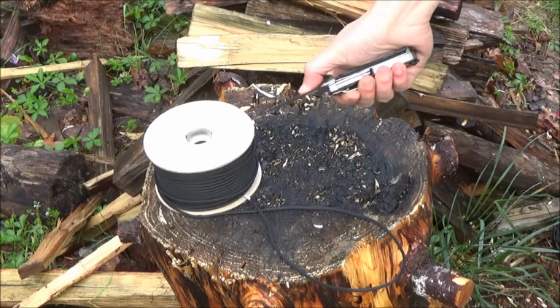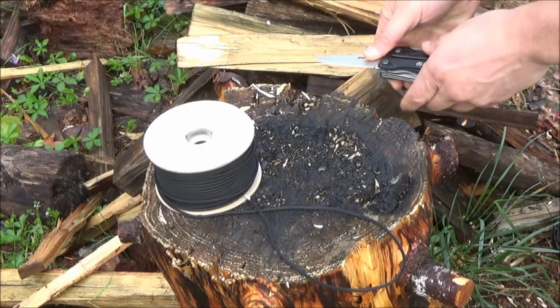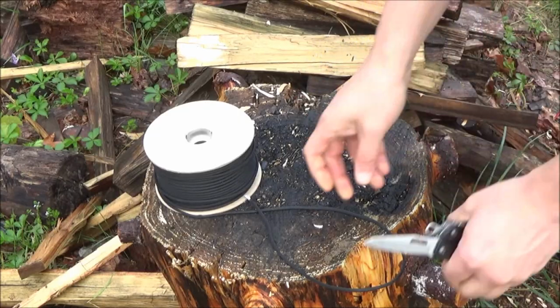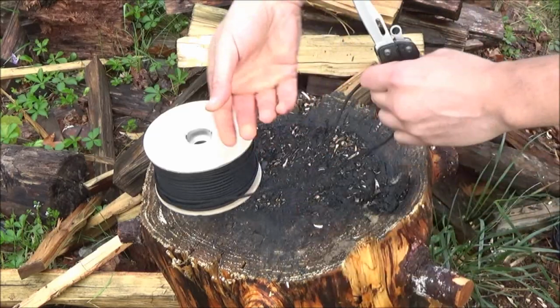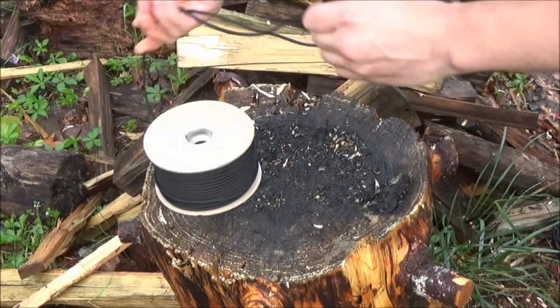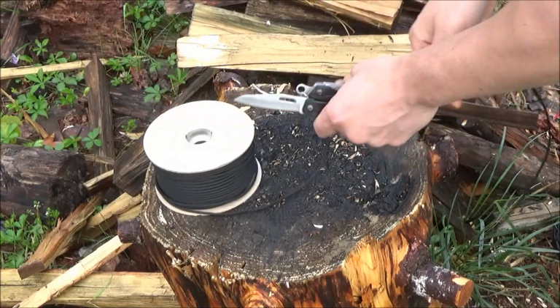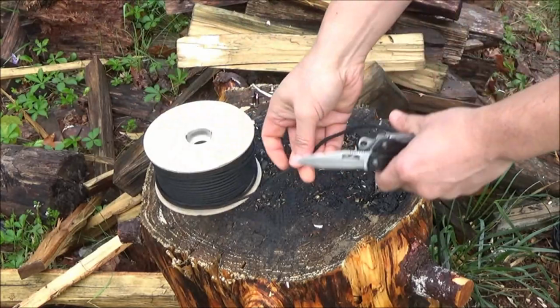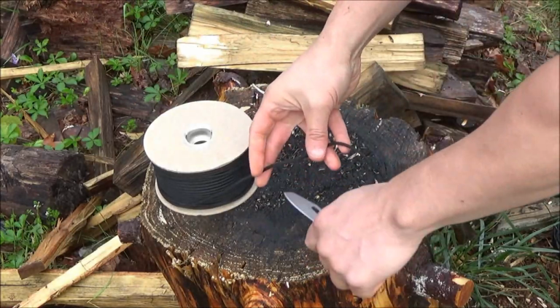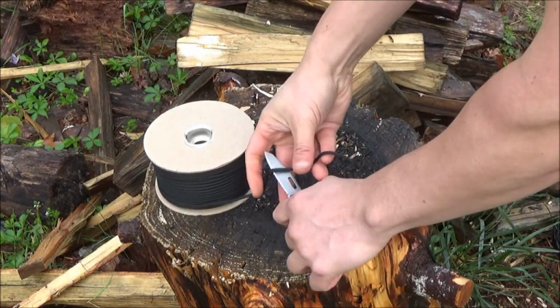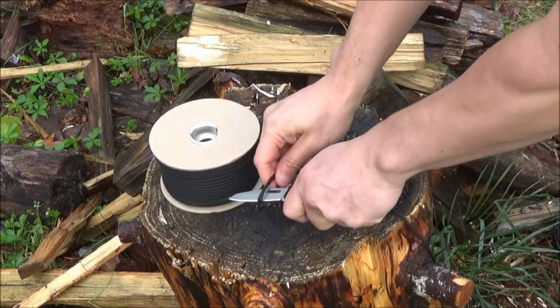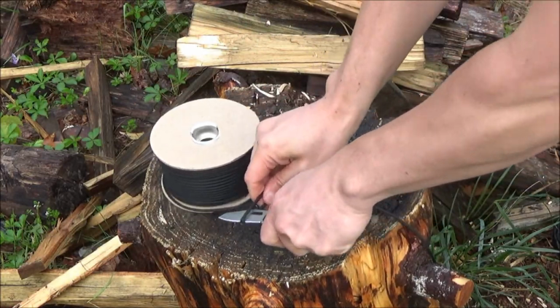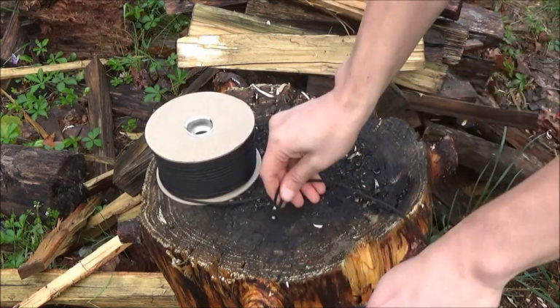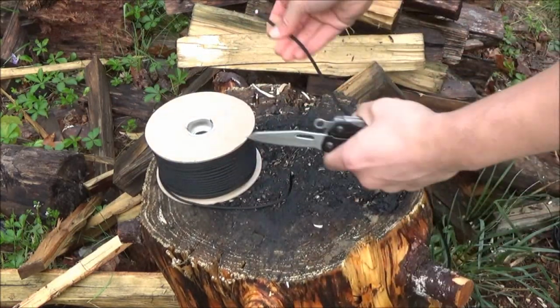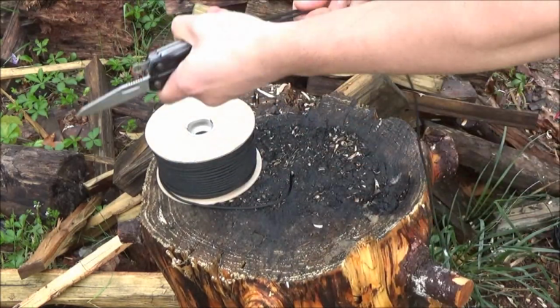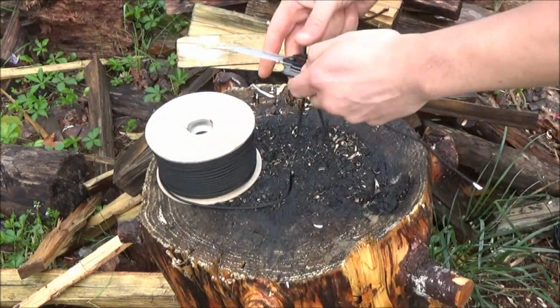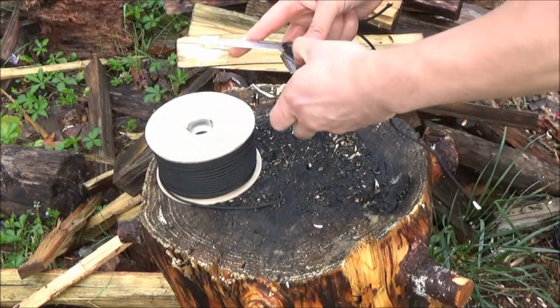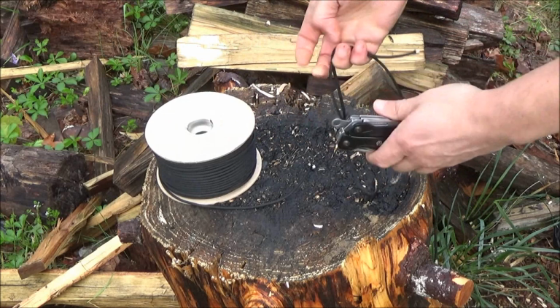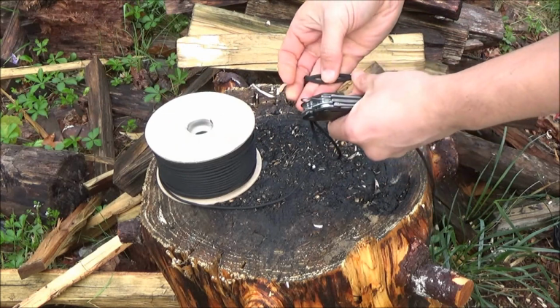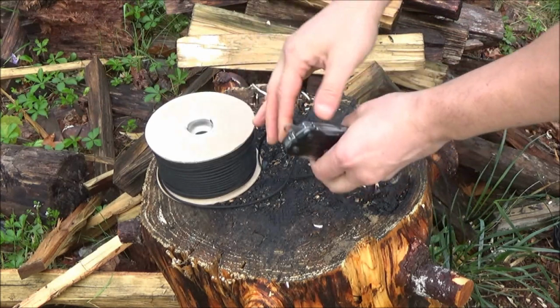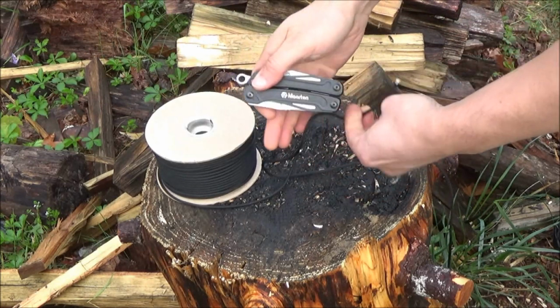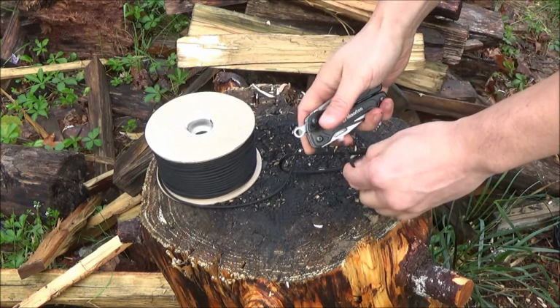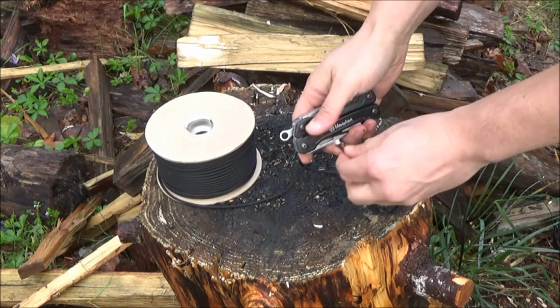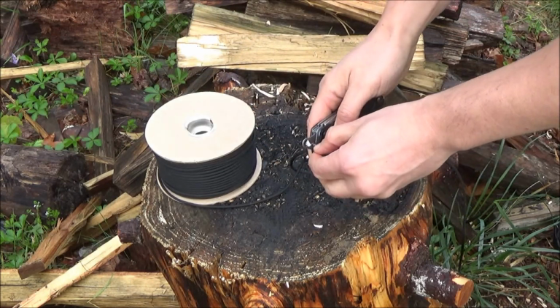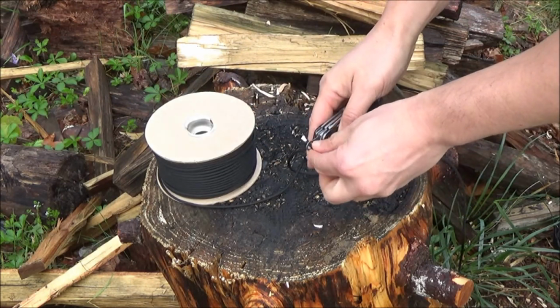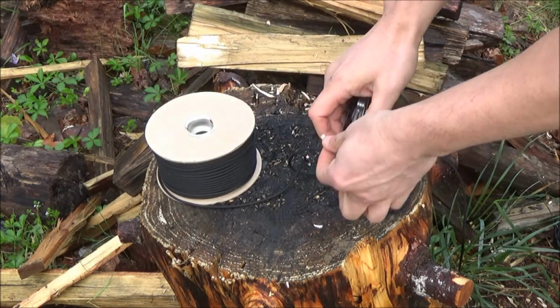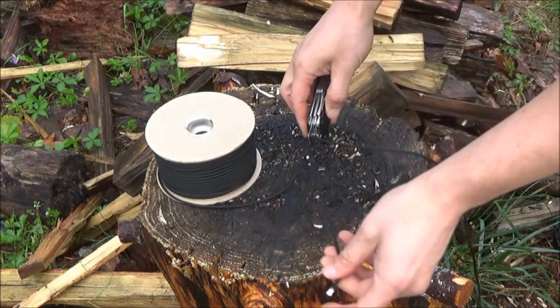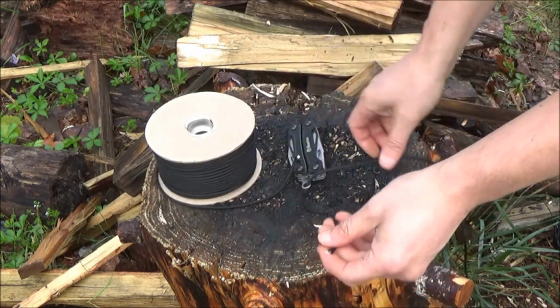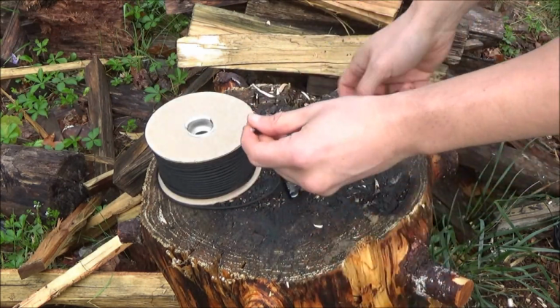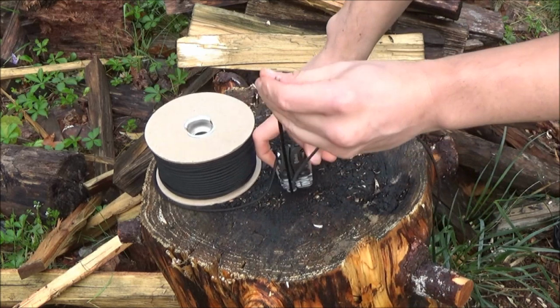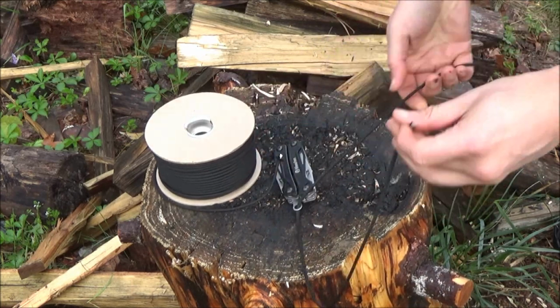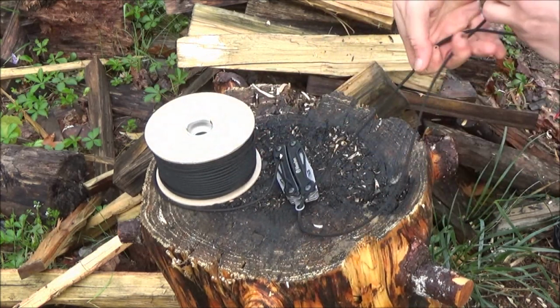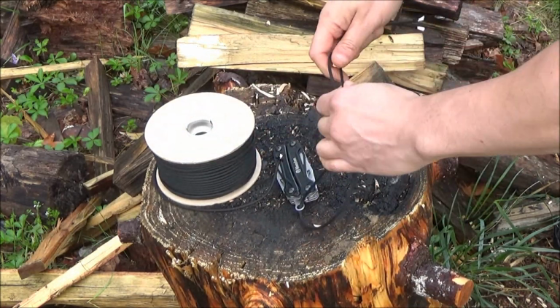Okay, here is the most important, most crucial tool on this whole multi-tool — yes, it is the lanyard hole — because we've all been sitting around thinking, man, I wish a lanyard hole would fold out of my multi-tool.